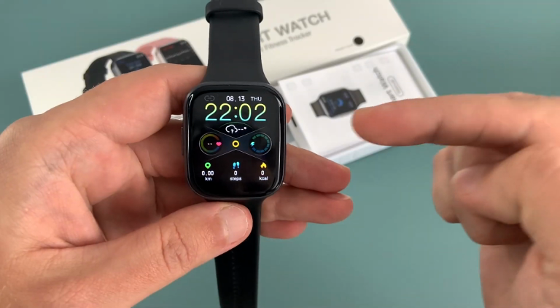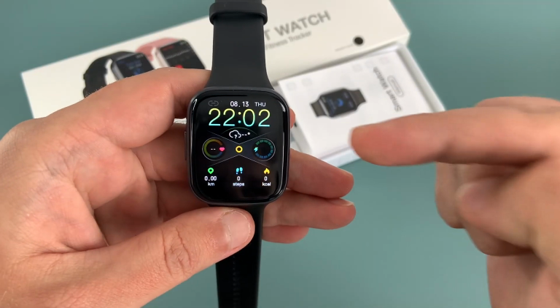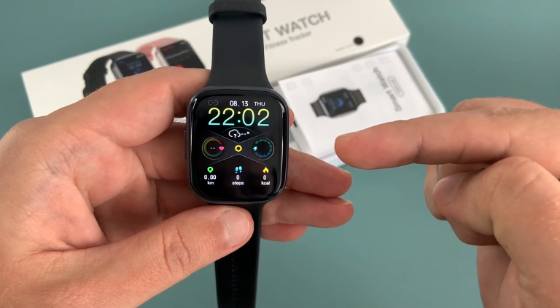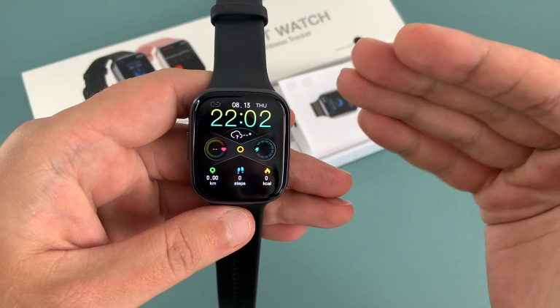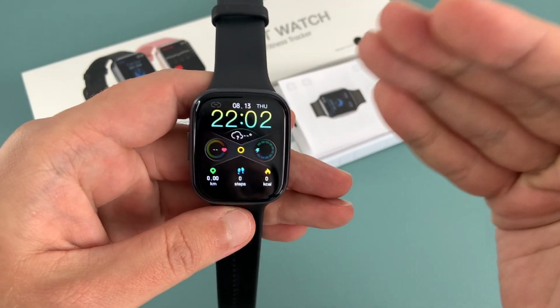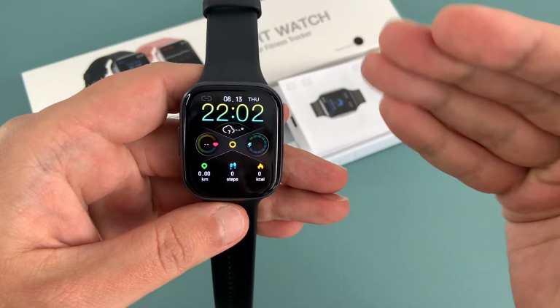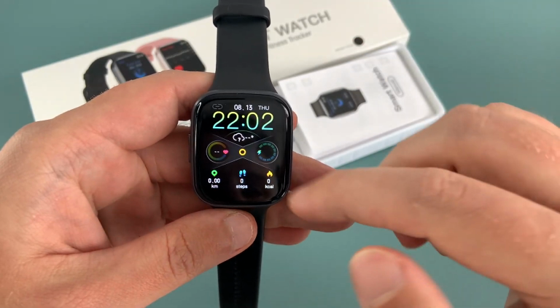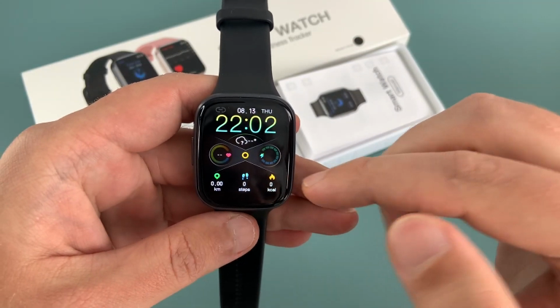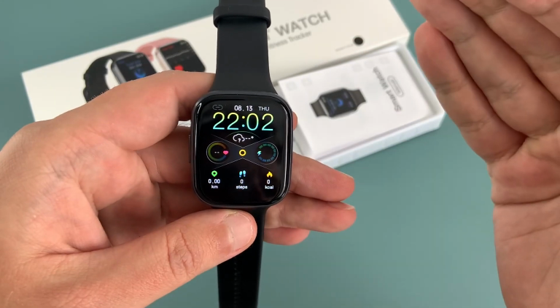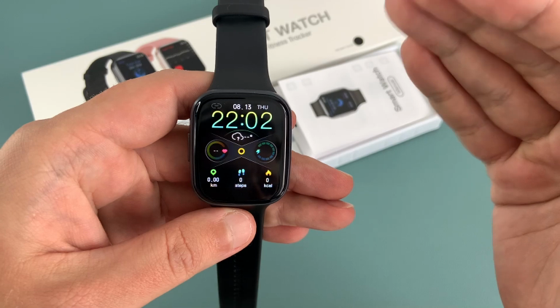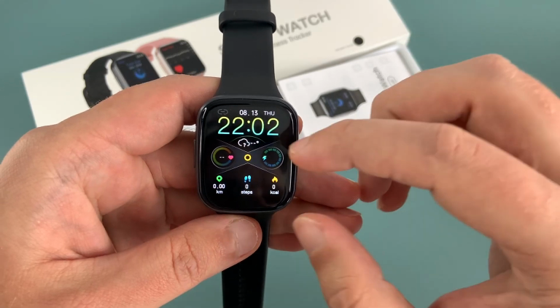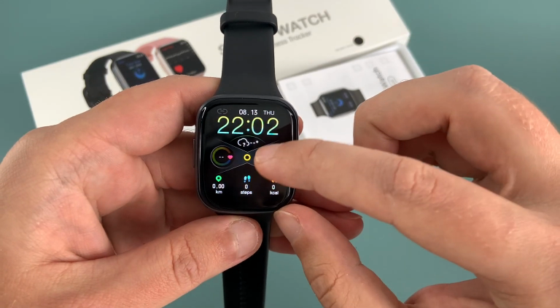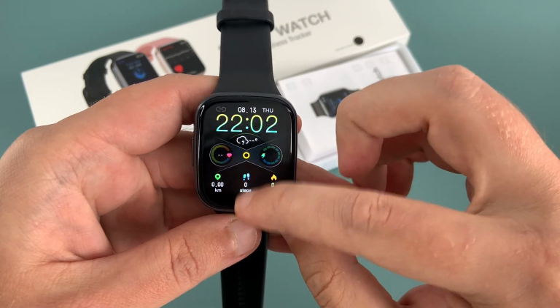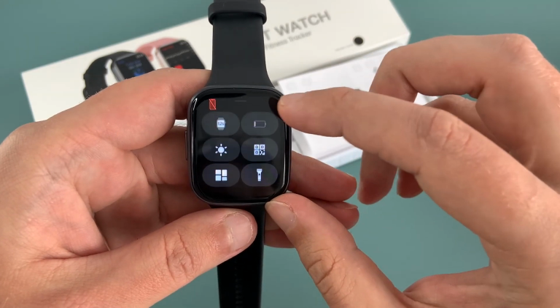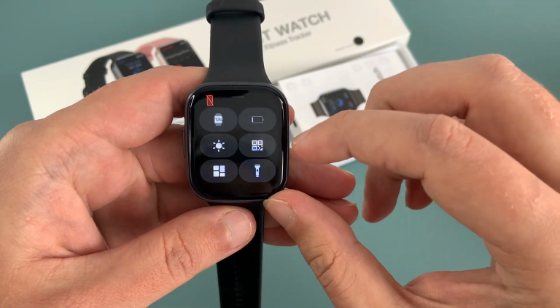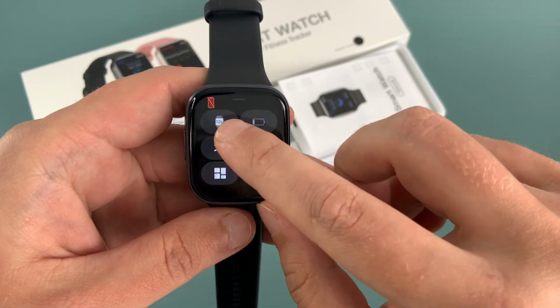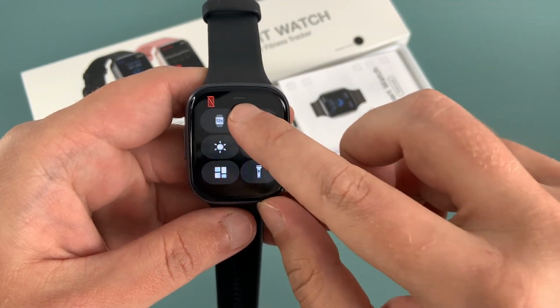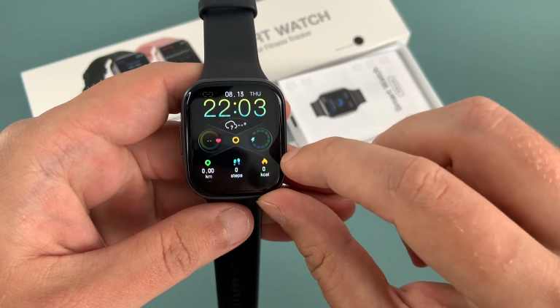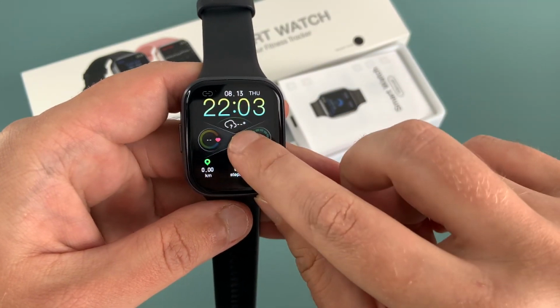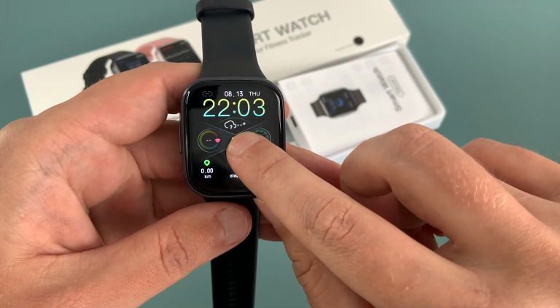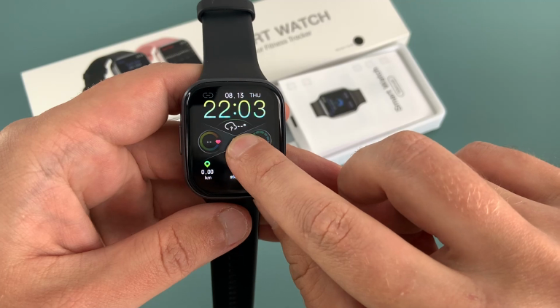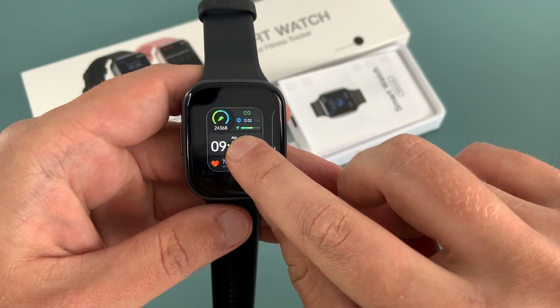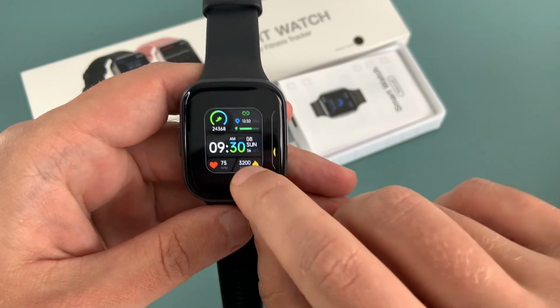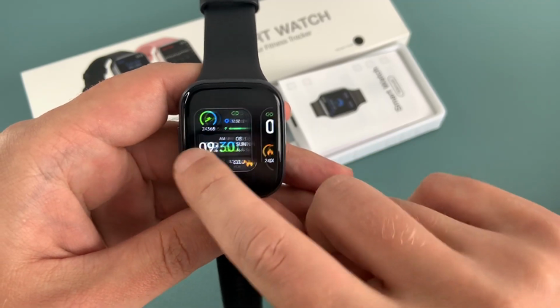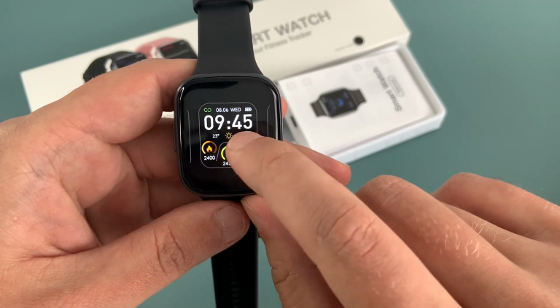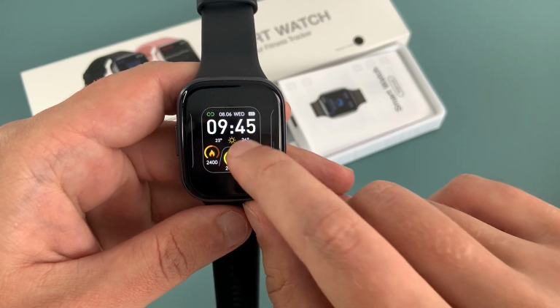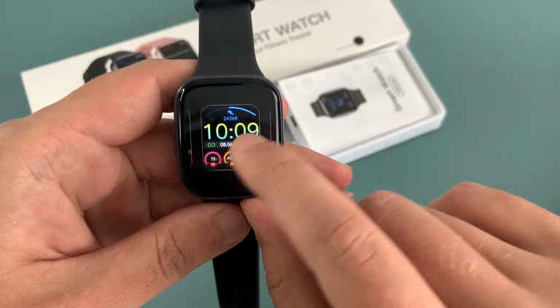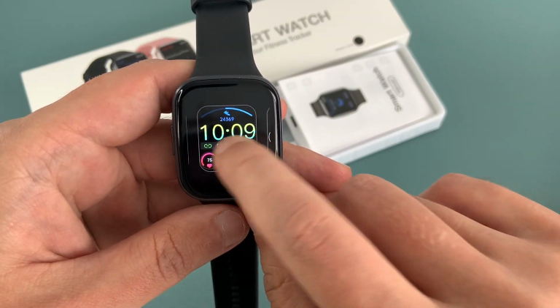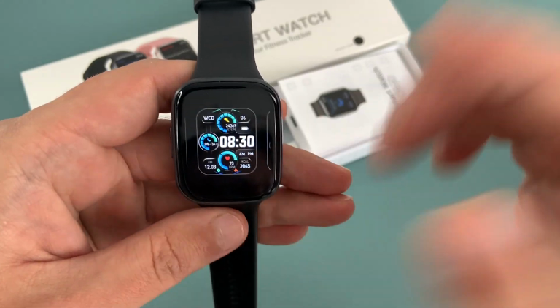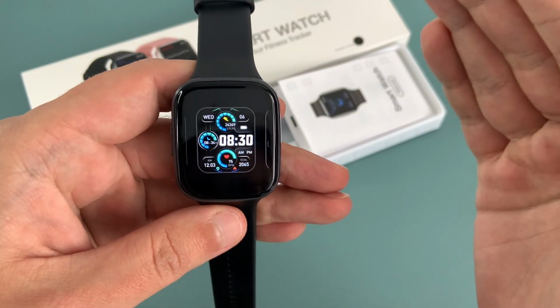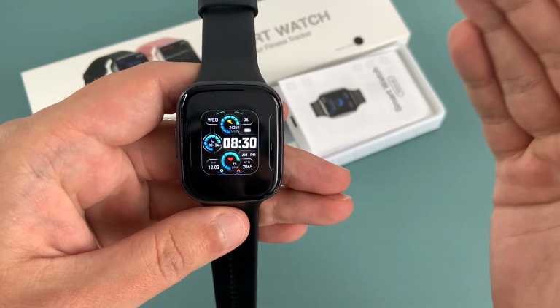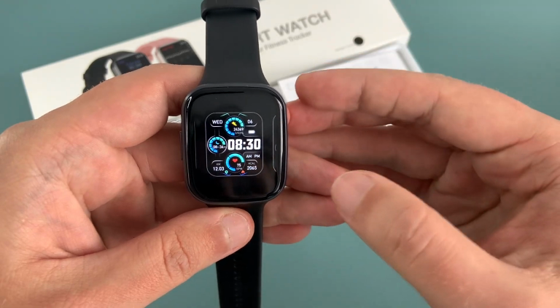Moving on to the screen, it's bright, clear and highly customizable. You can easily adjust the brightness and choose from a variety of watch faces to match your style. It's also very responsive when you touch it.